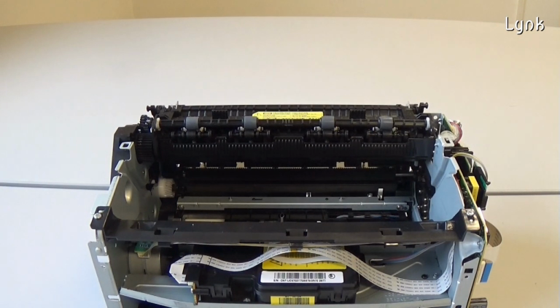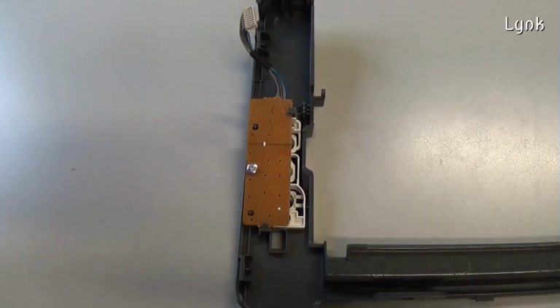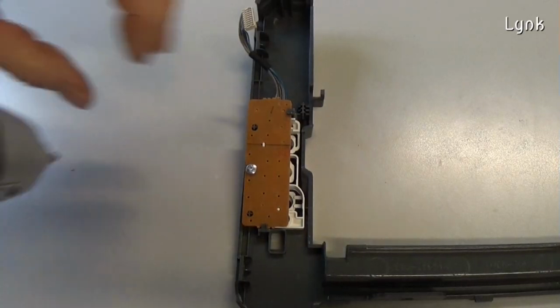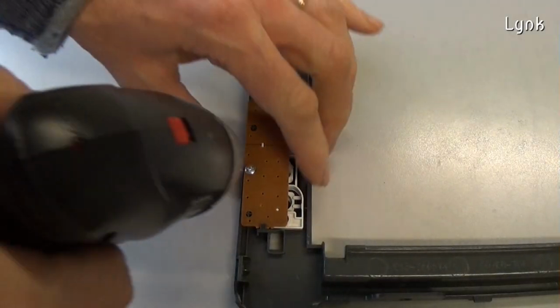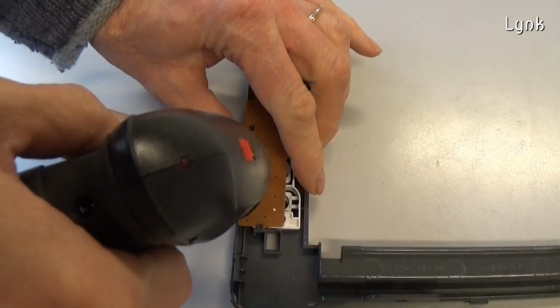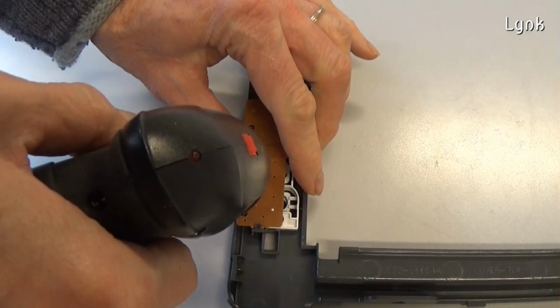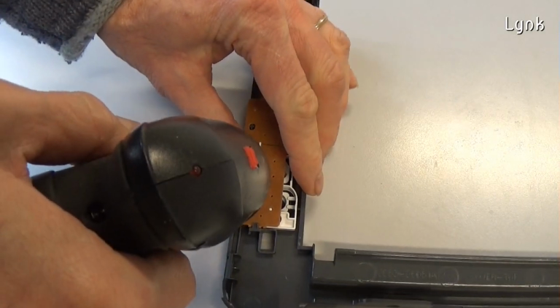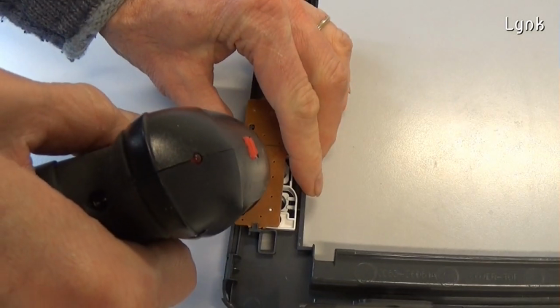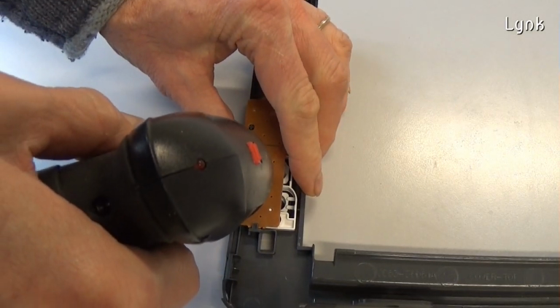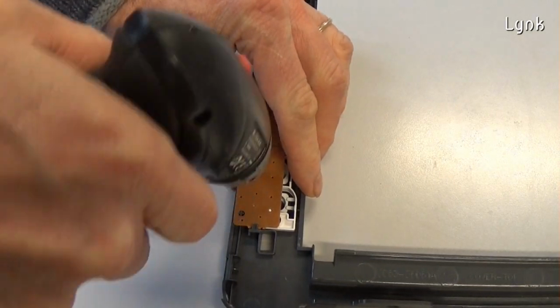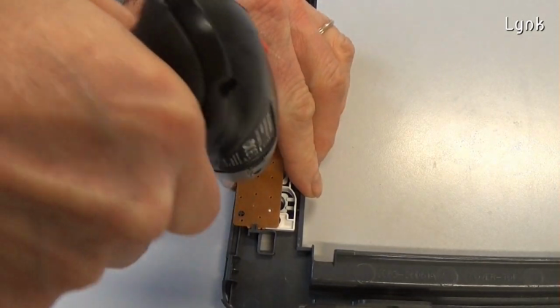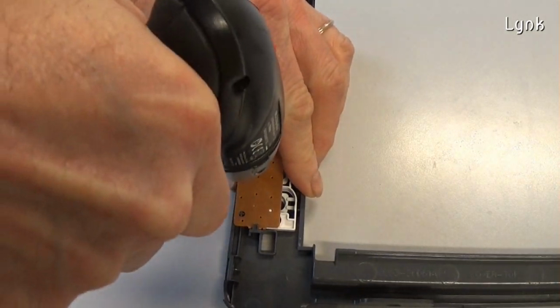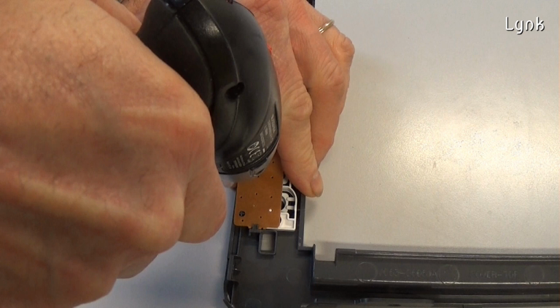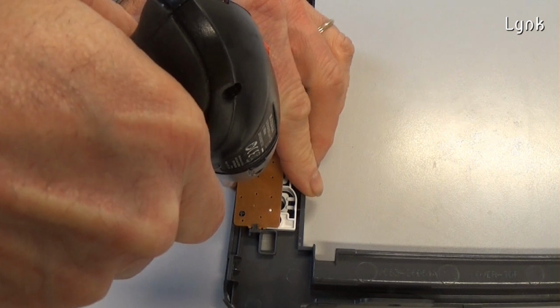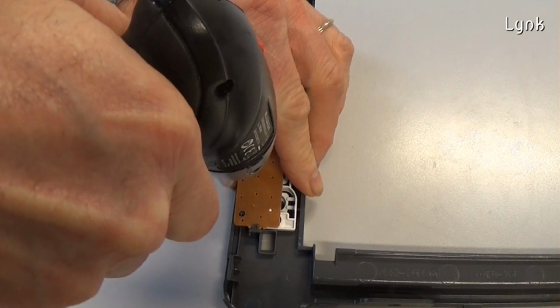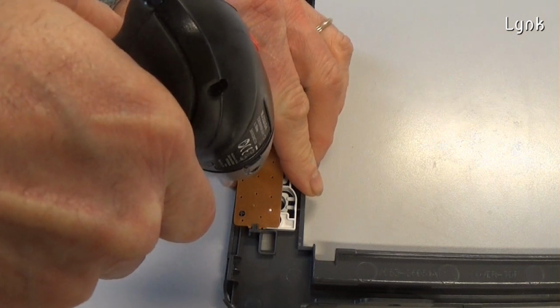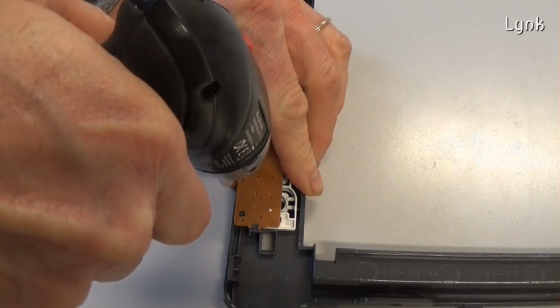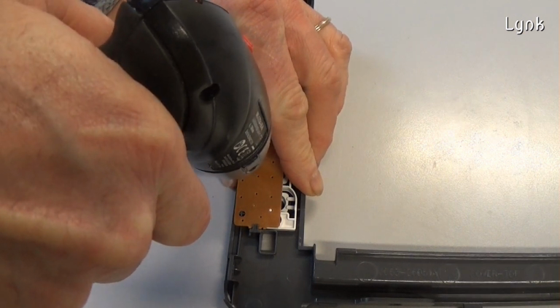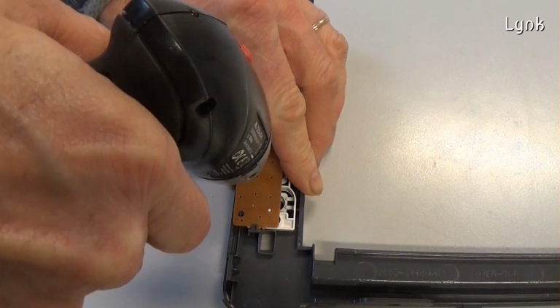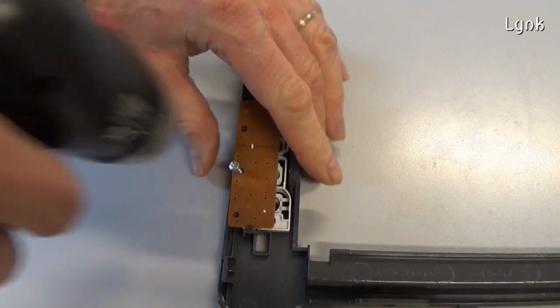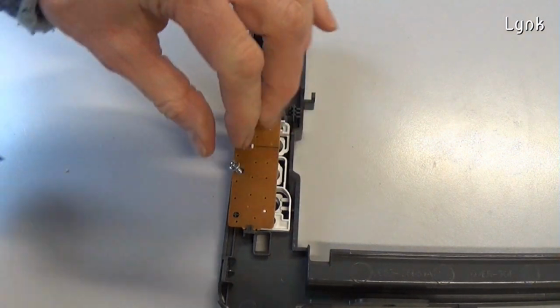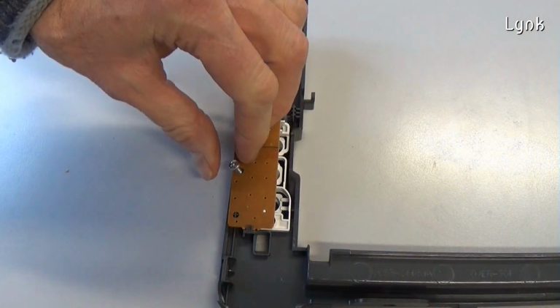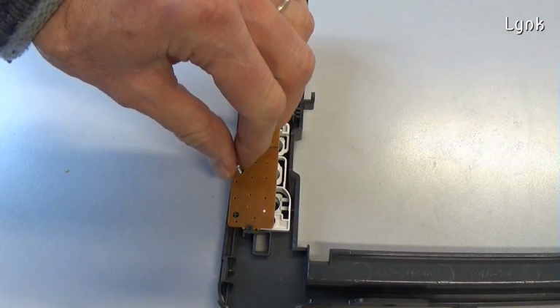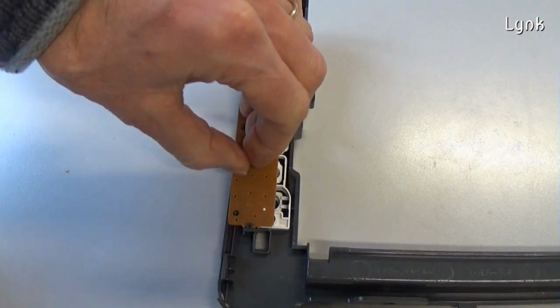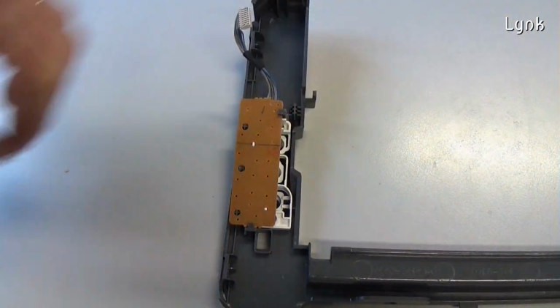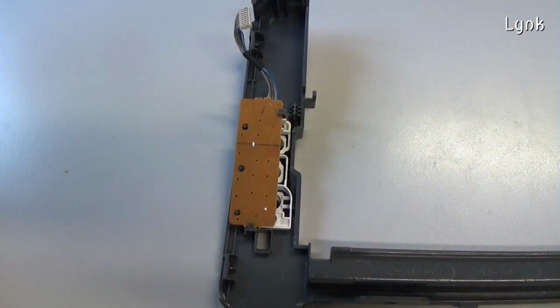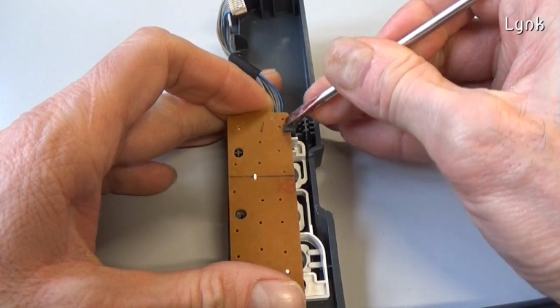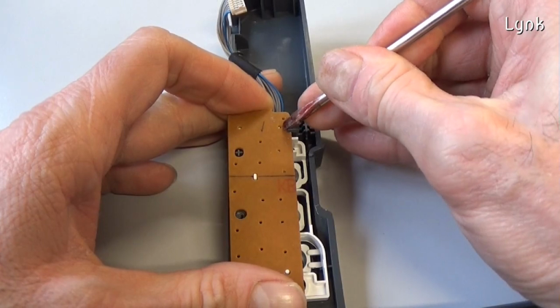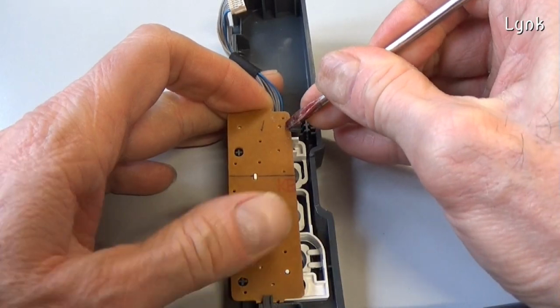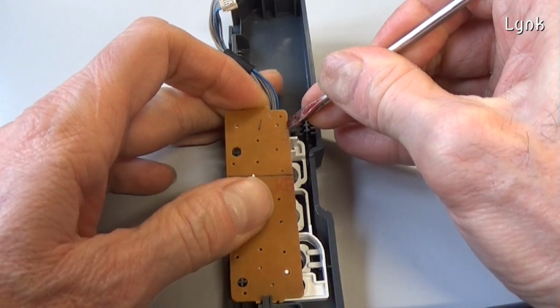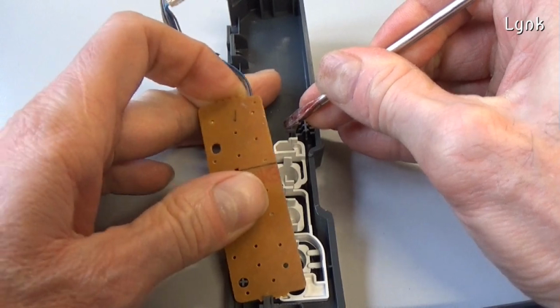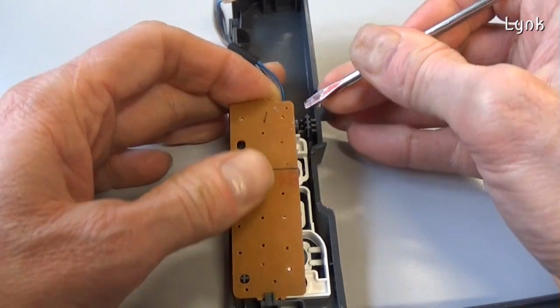Remove the support of the top cover. To have access to the control panel, remove this screw. Then remove the control panel board.